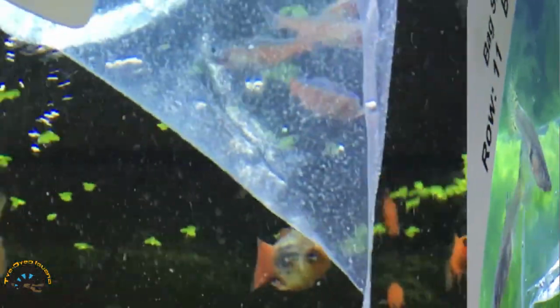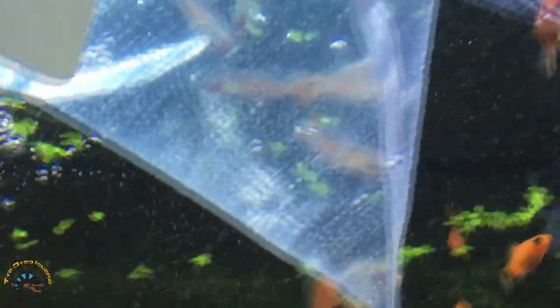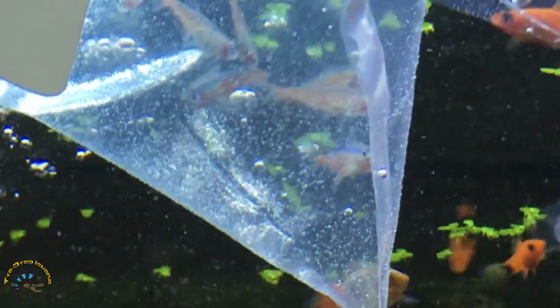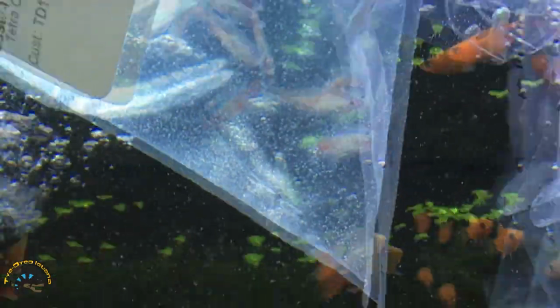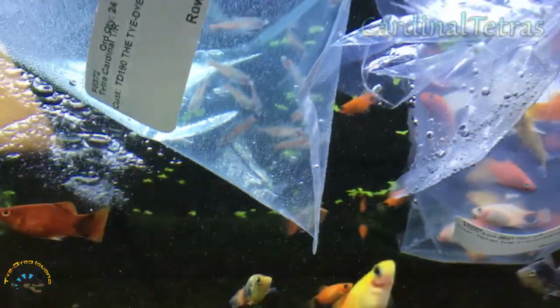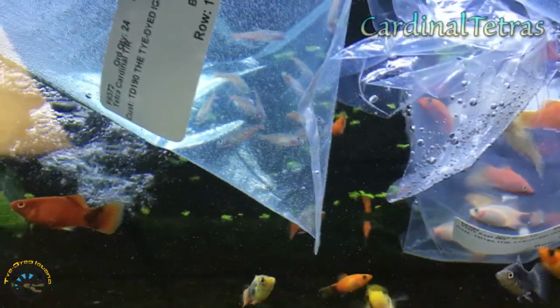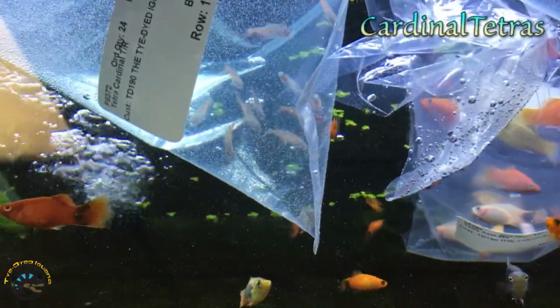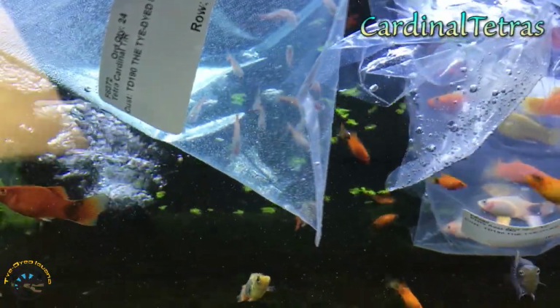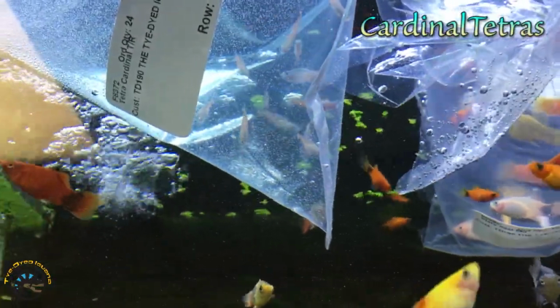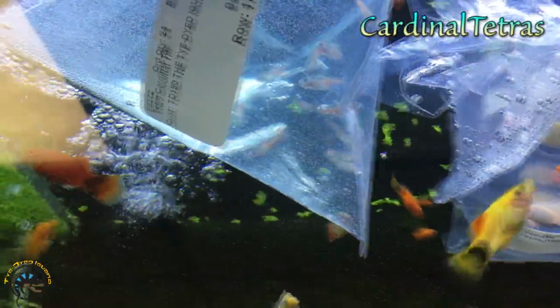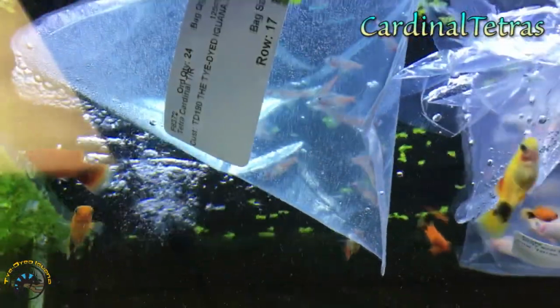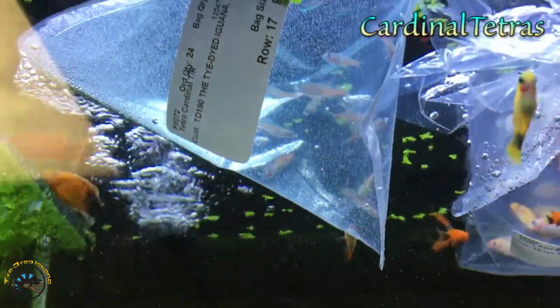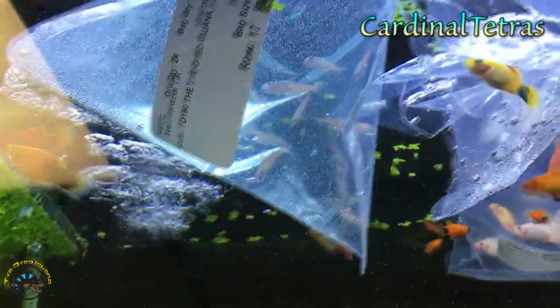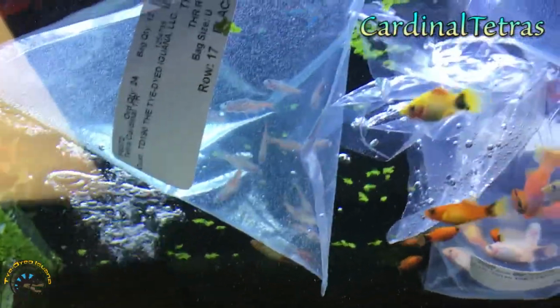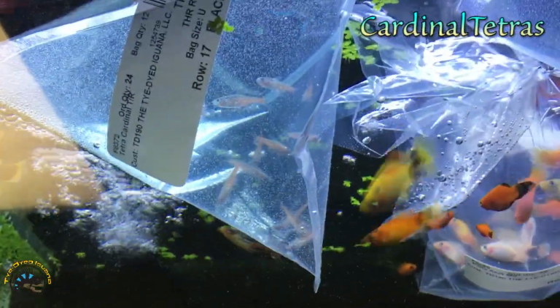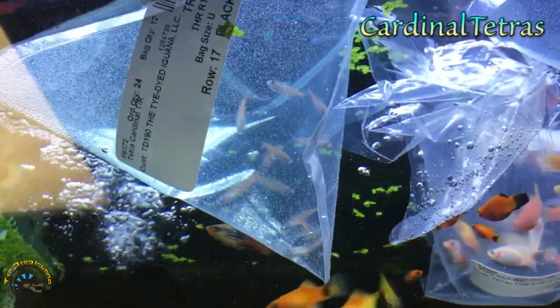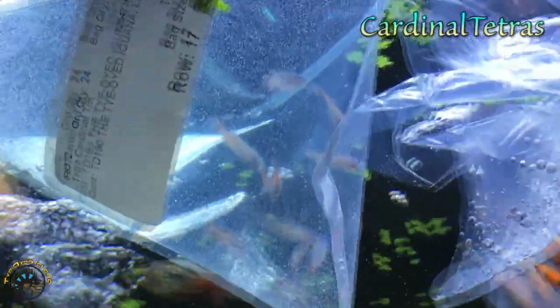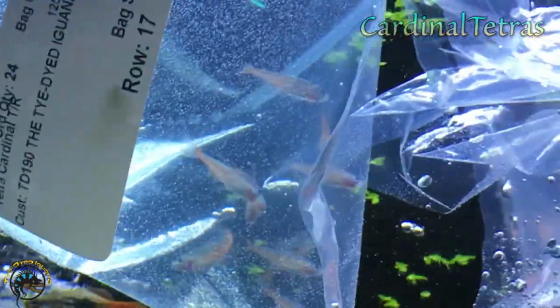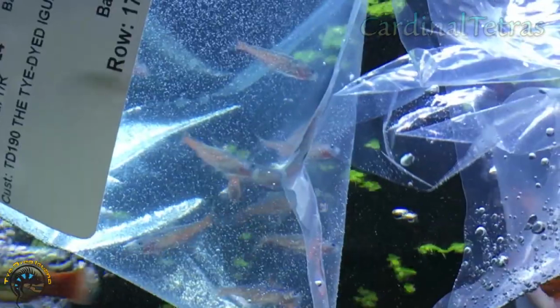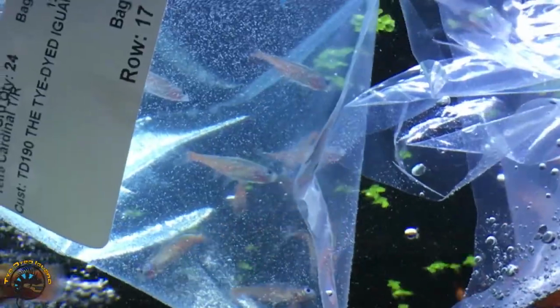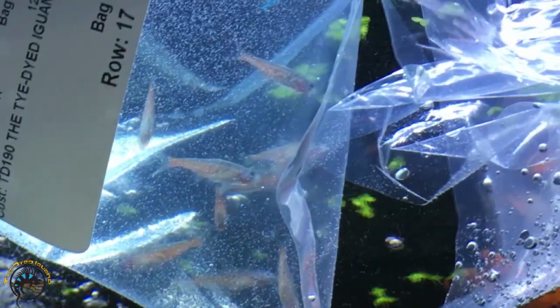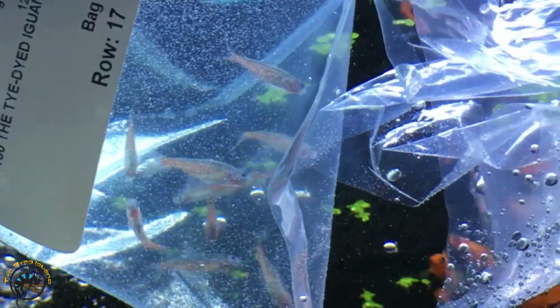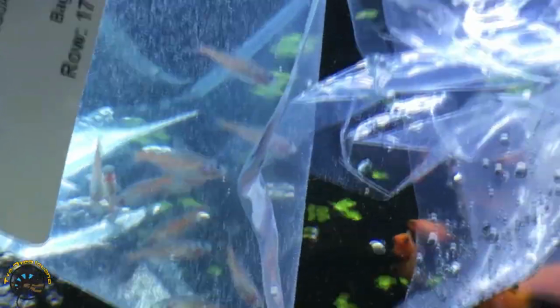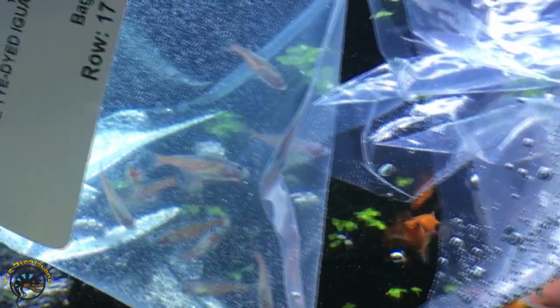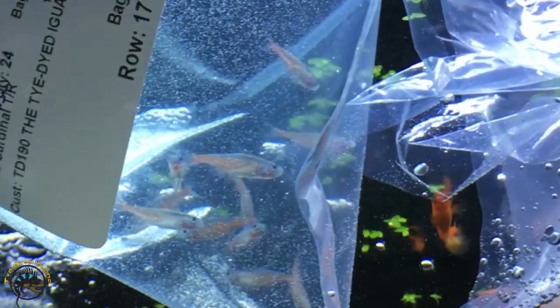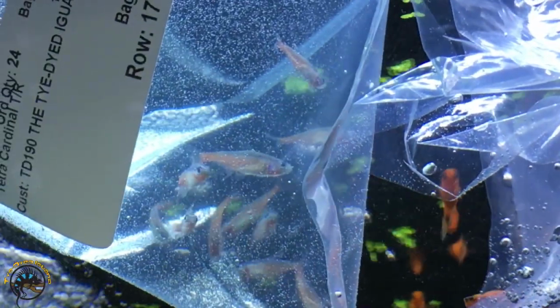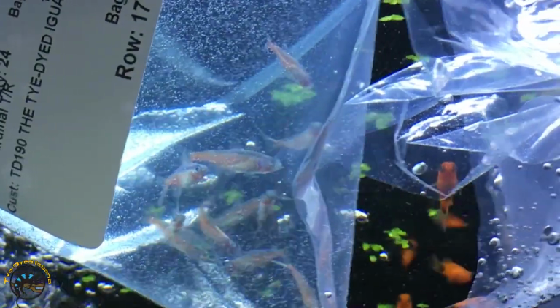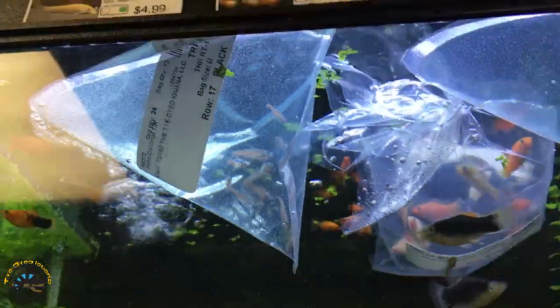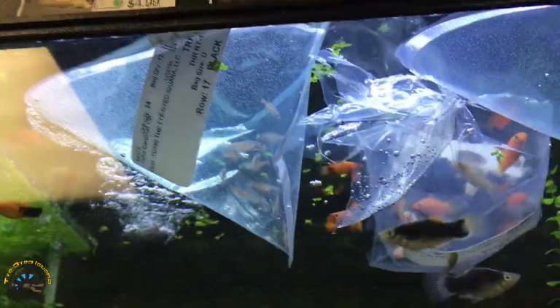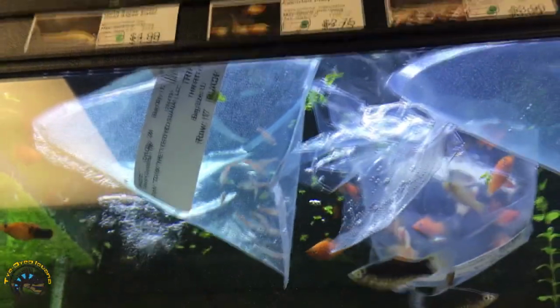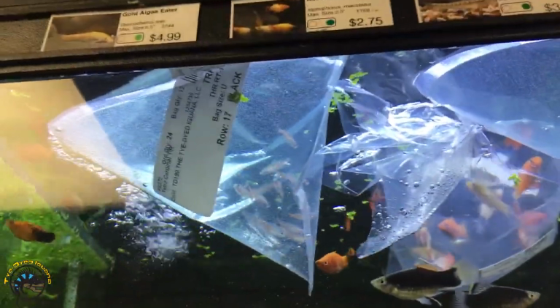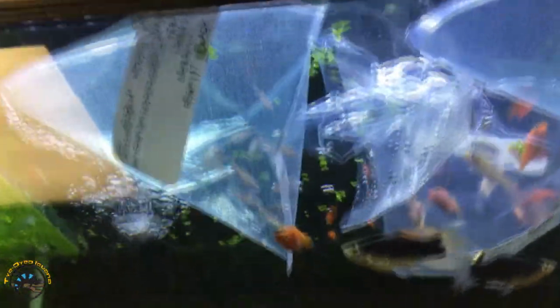We got some more cardinal tetras in. Those are very beautiful - those are the ones that glow under the light. They are so, so beautiful.